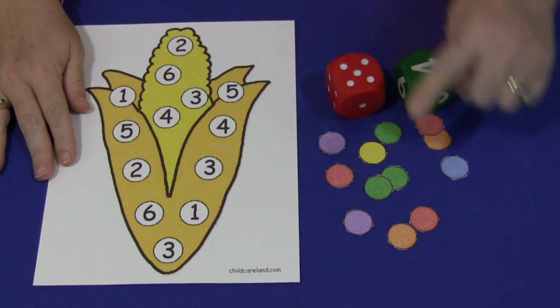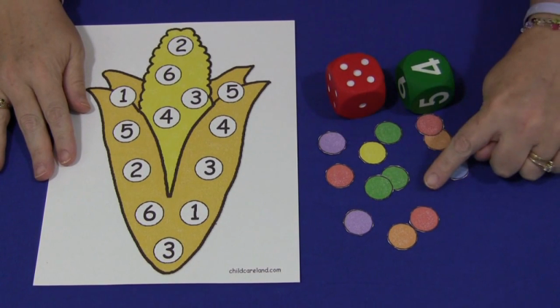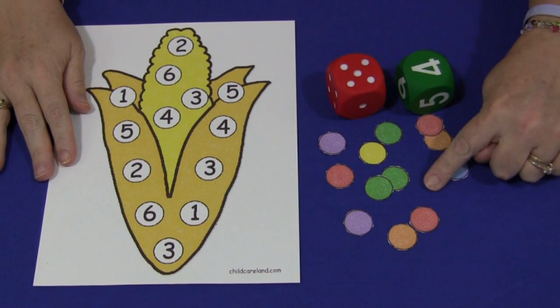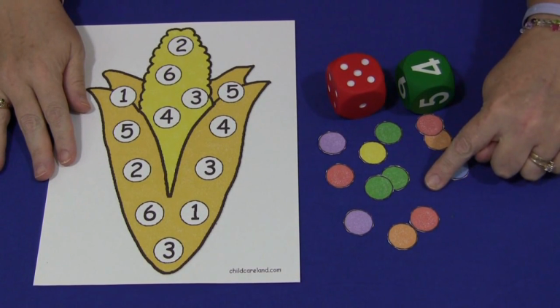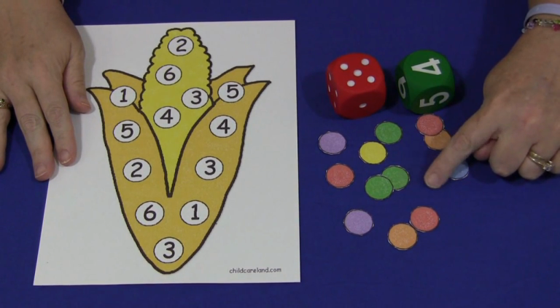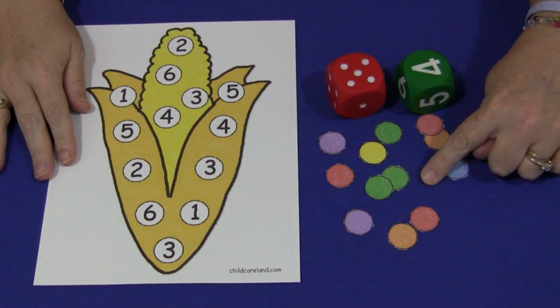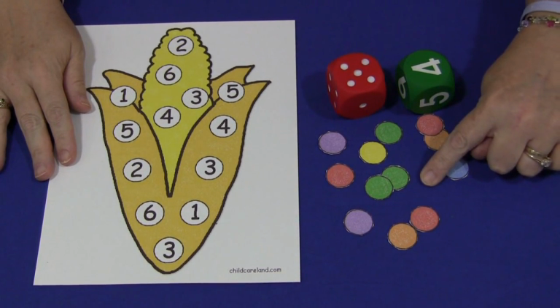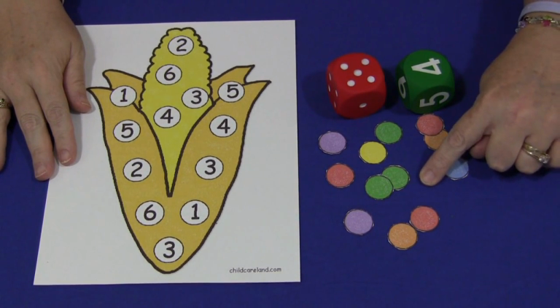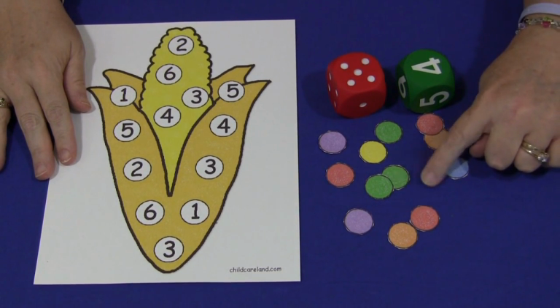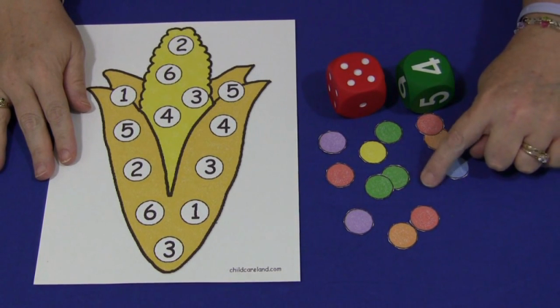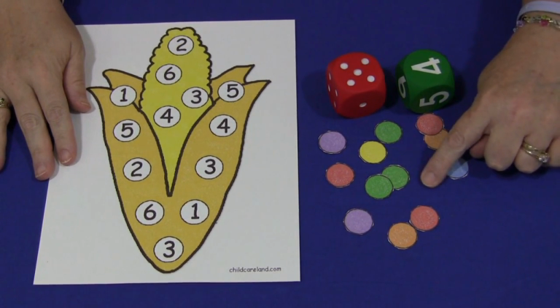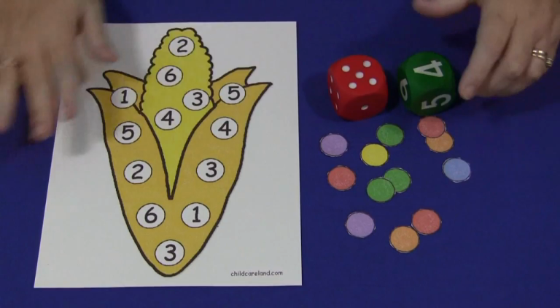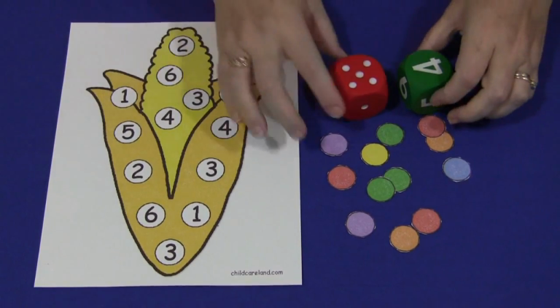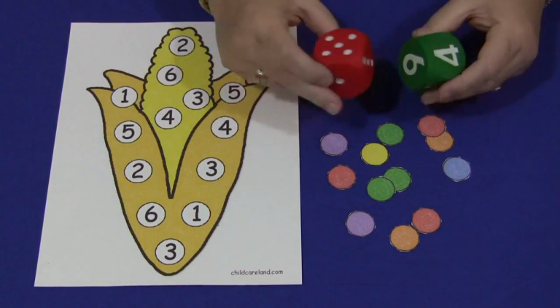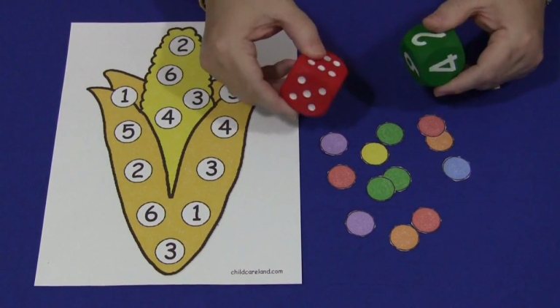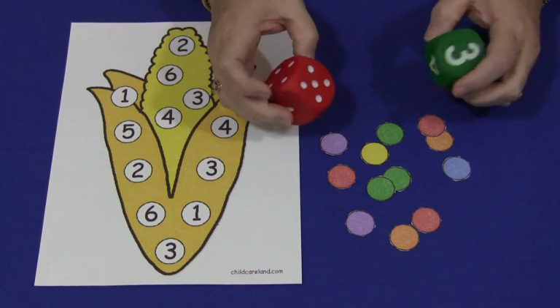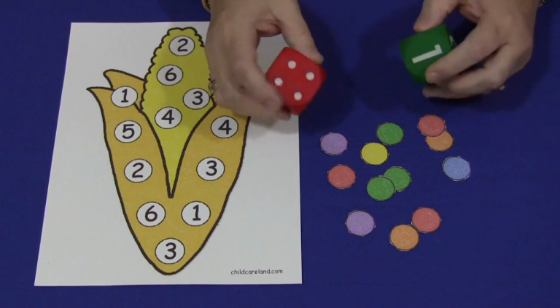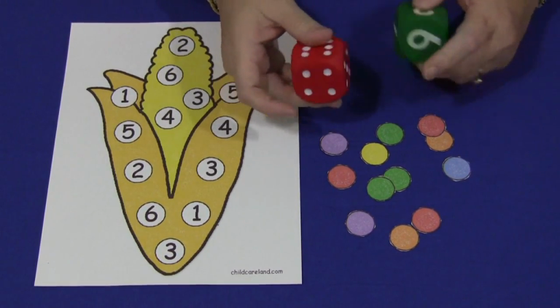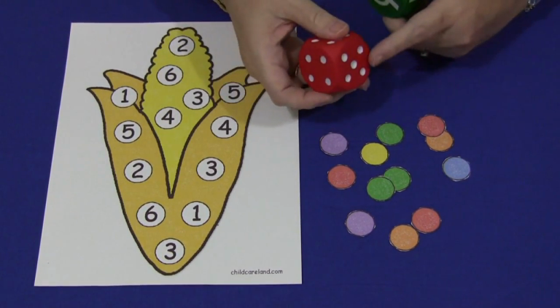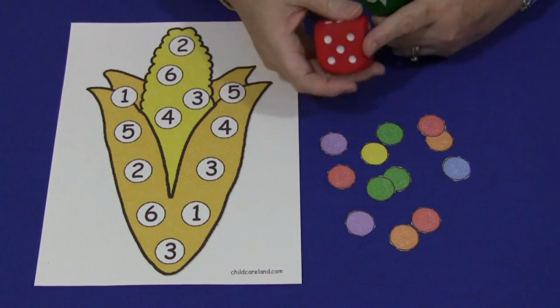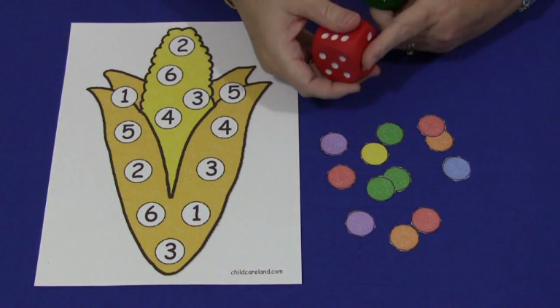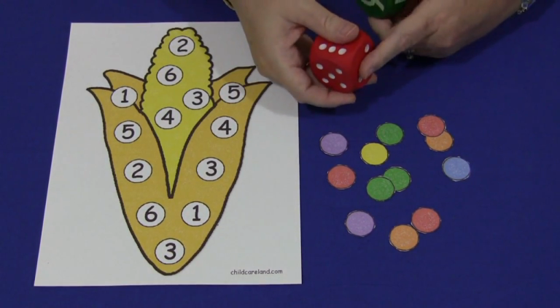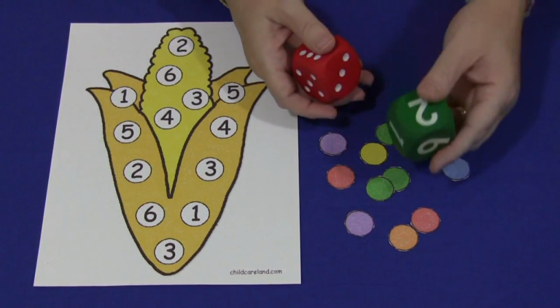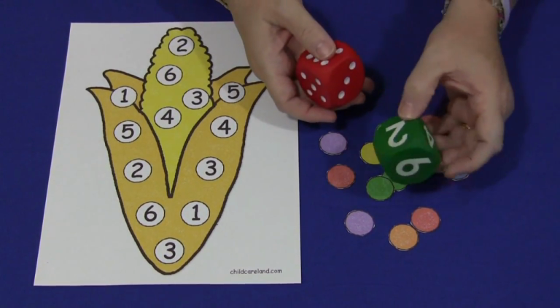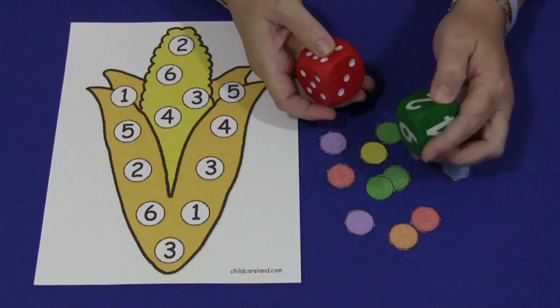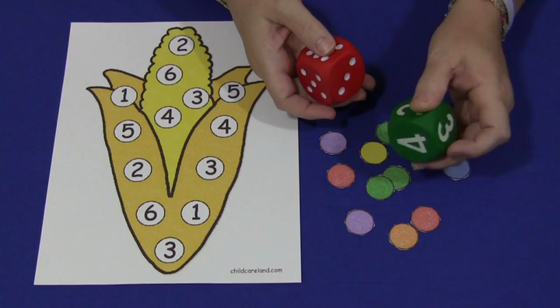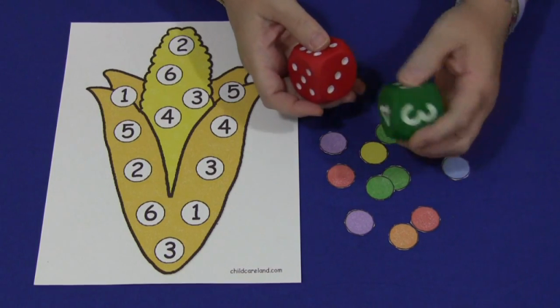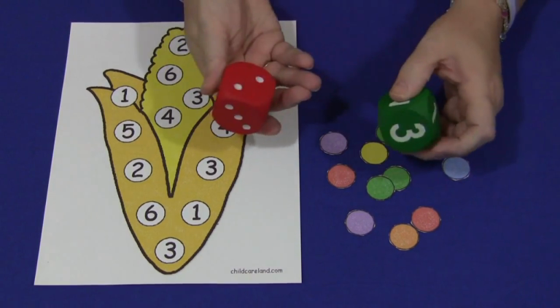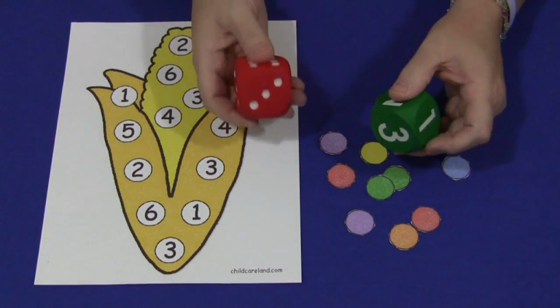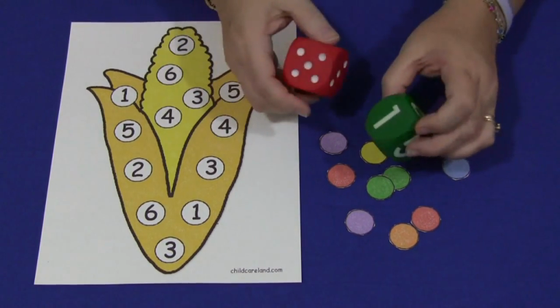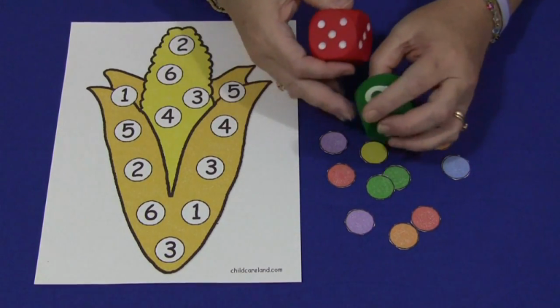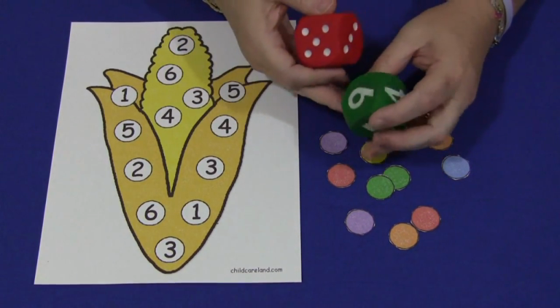You'll also need to have these markers, which are also included with the patterns. And you need to have some kind of a die — you can use the ones with number dots on them, the traditional dots, or the ones with numbers on them.